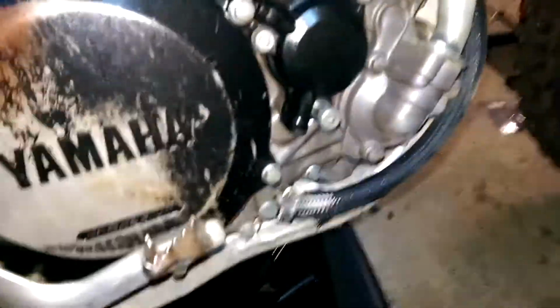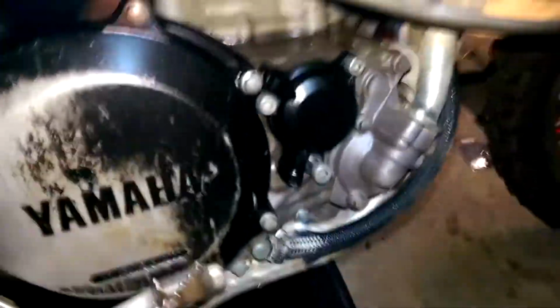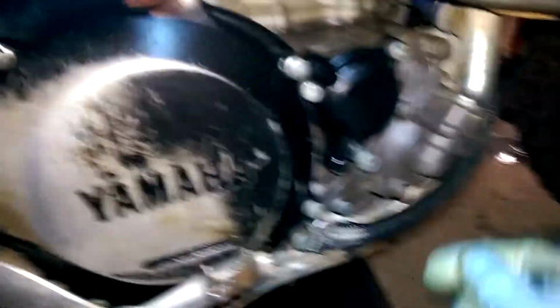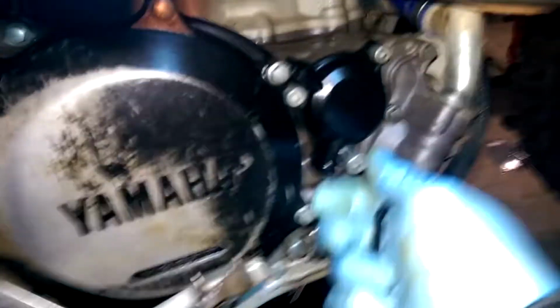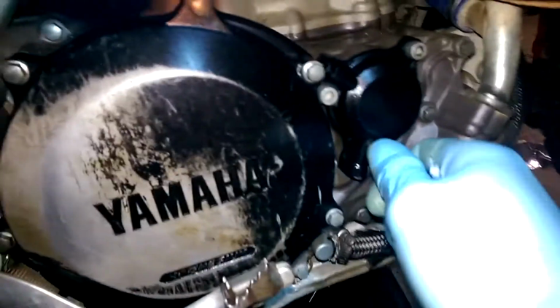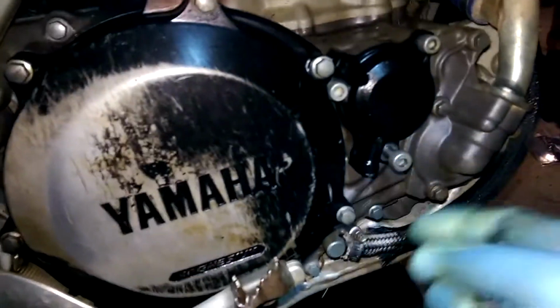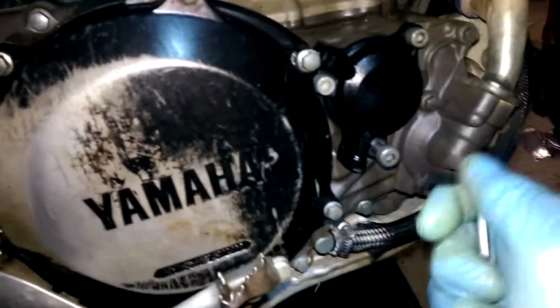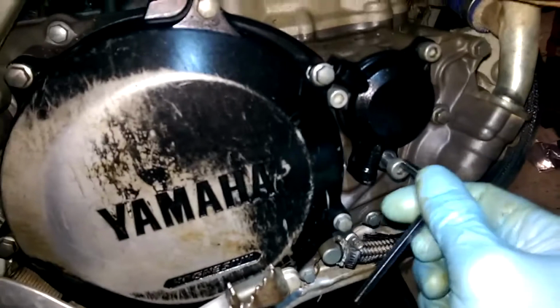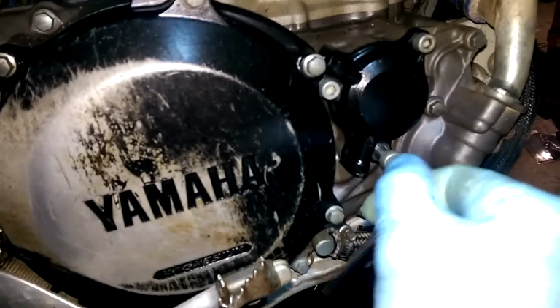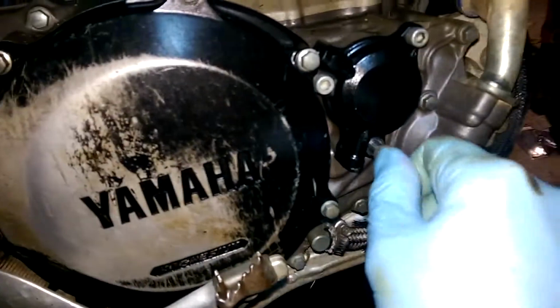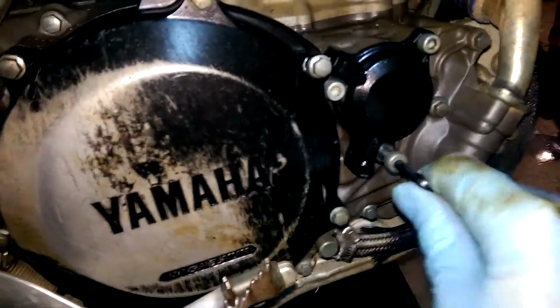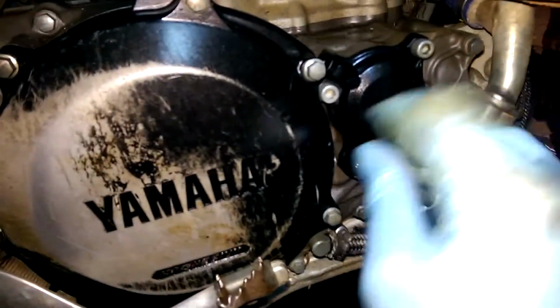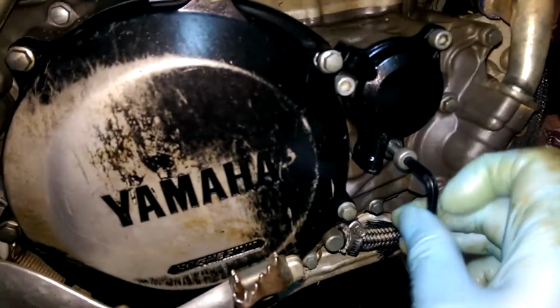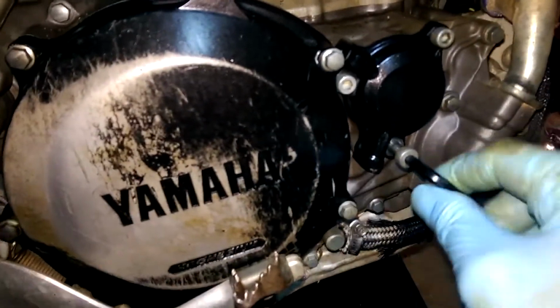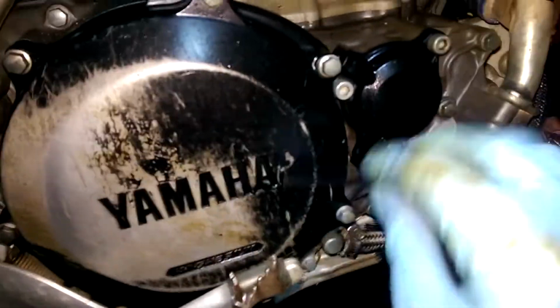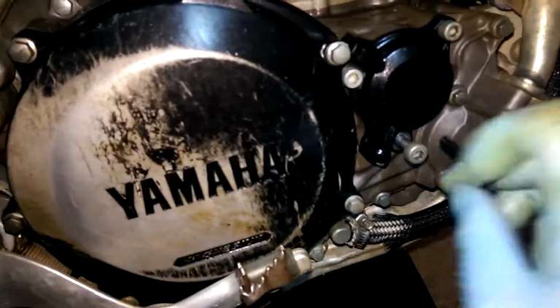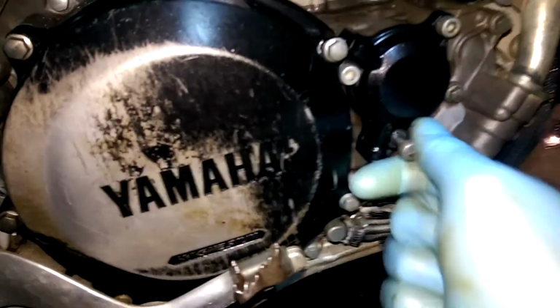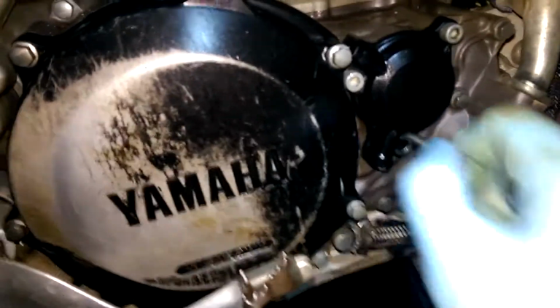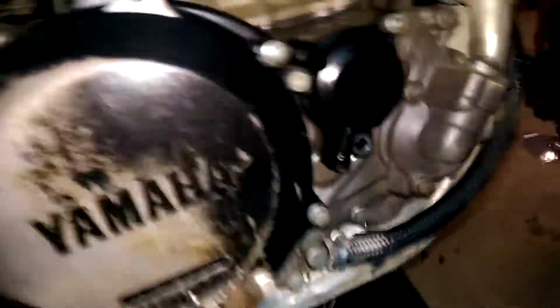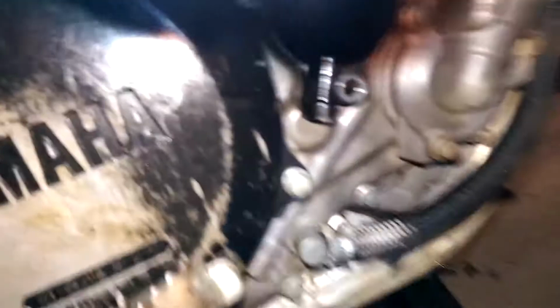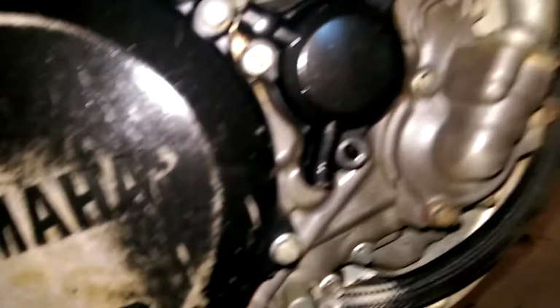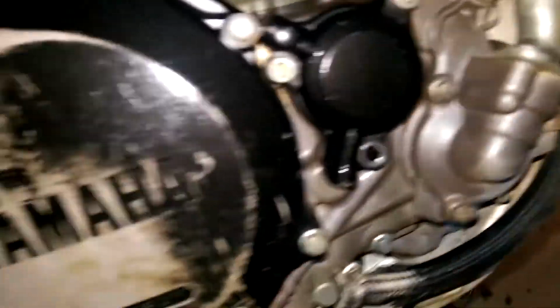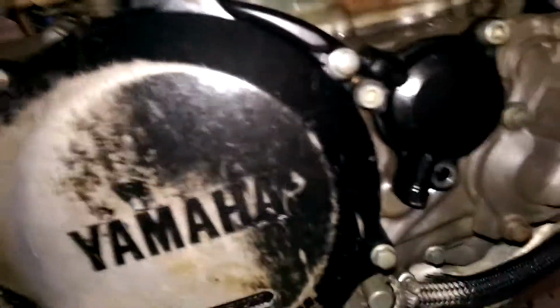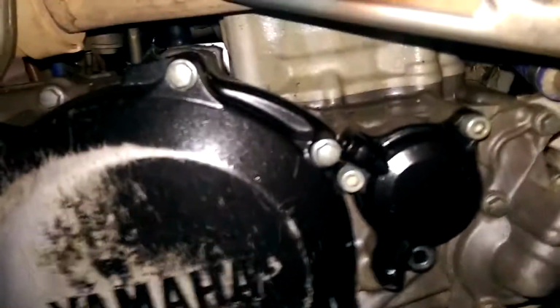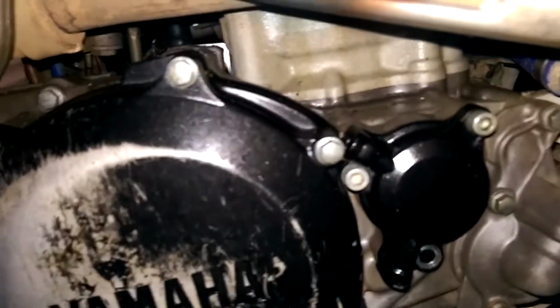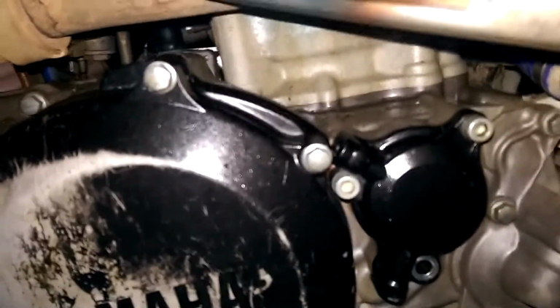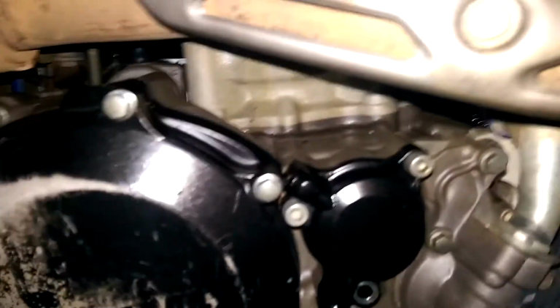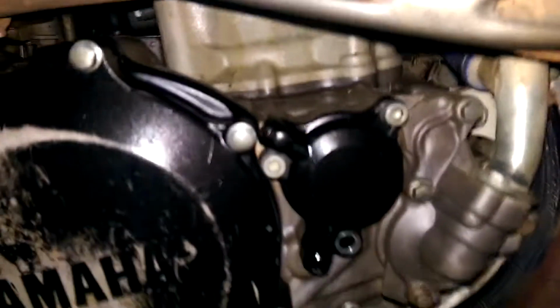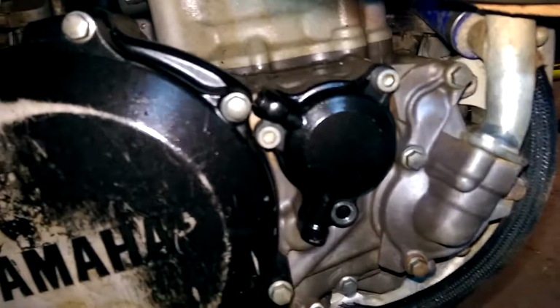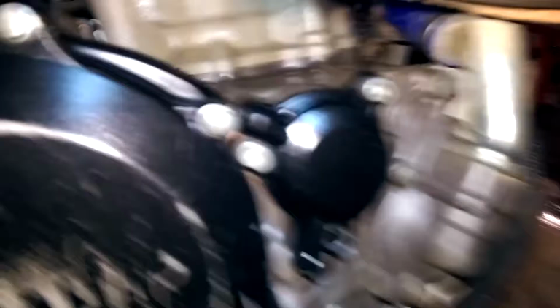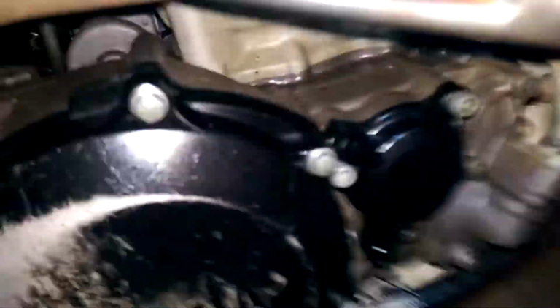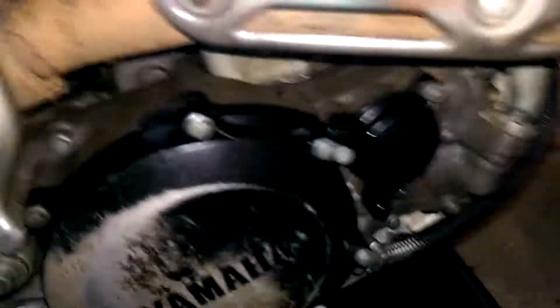Around this side, it seems to be this bolt here. You can see I've undone it with an Allen key. But I don't see much coming out of that. That's supposed to be the drain for, as far as I can tell, the oil filter.